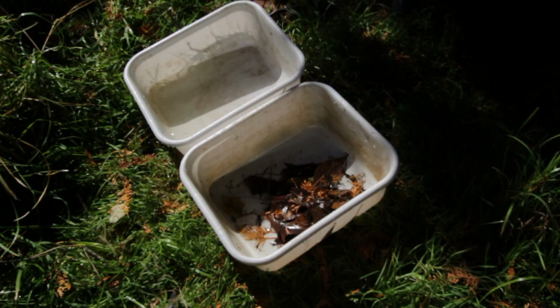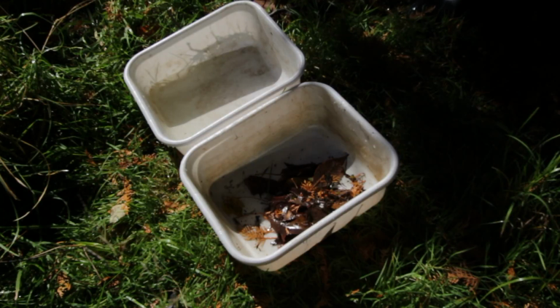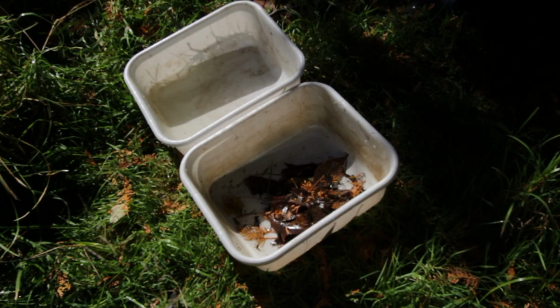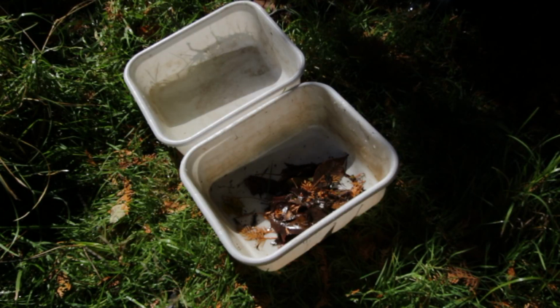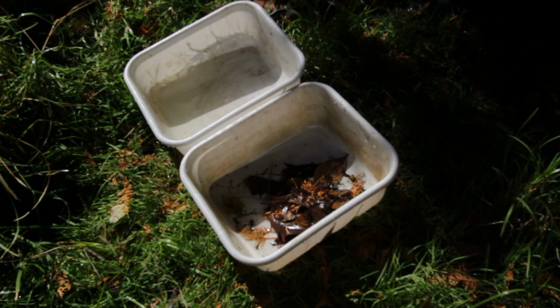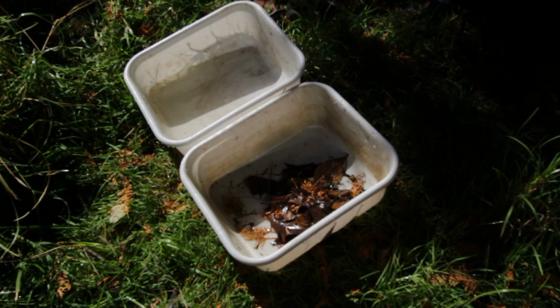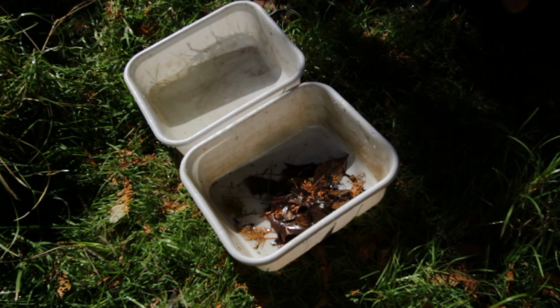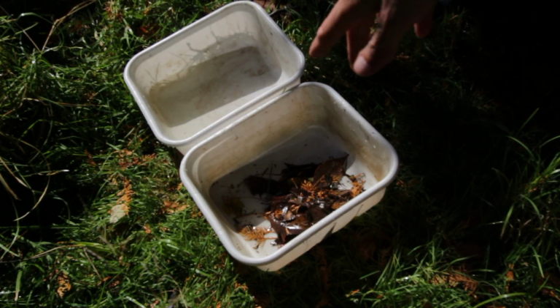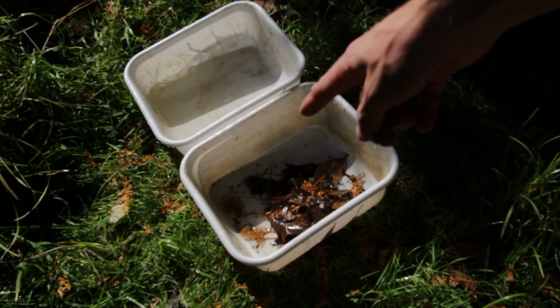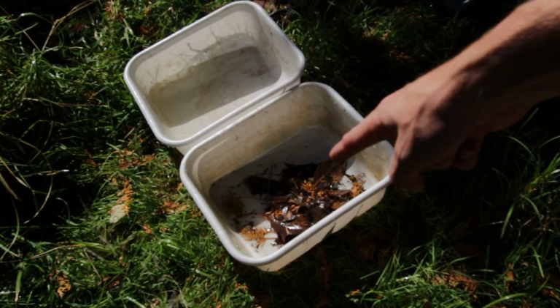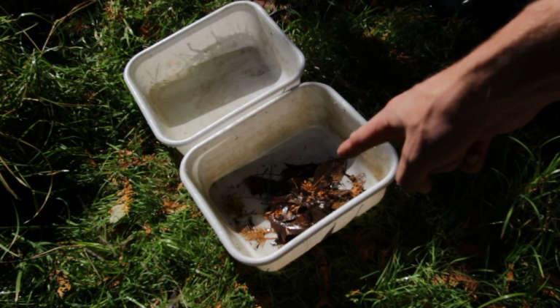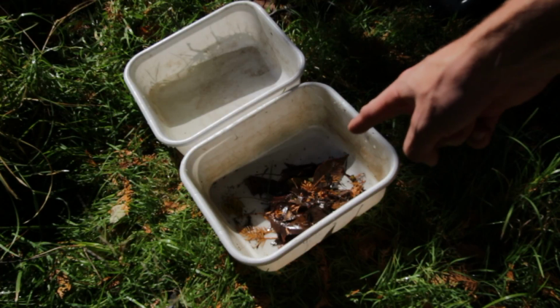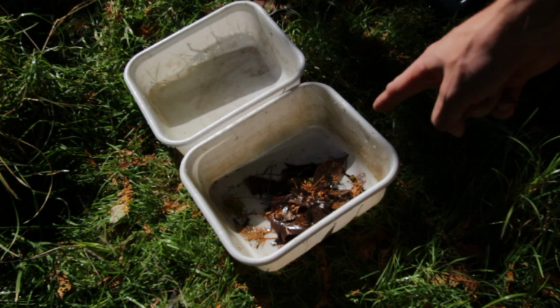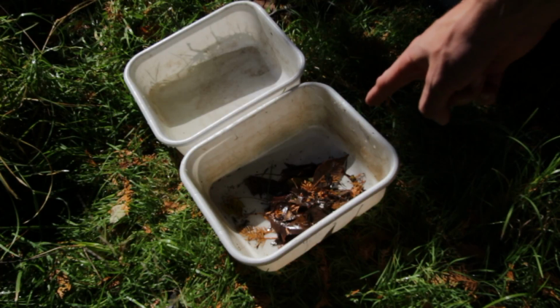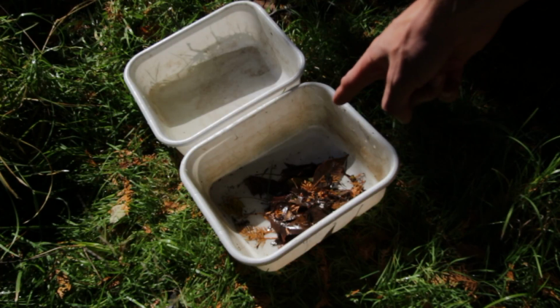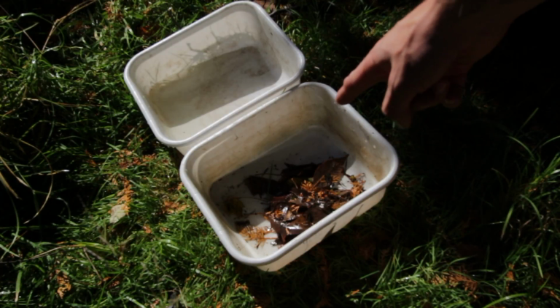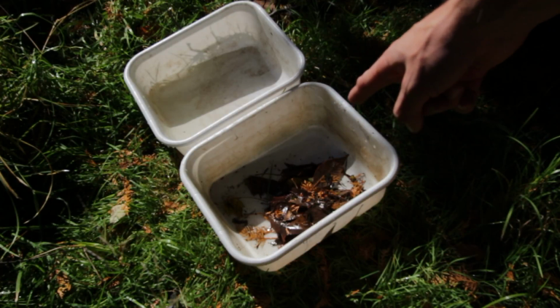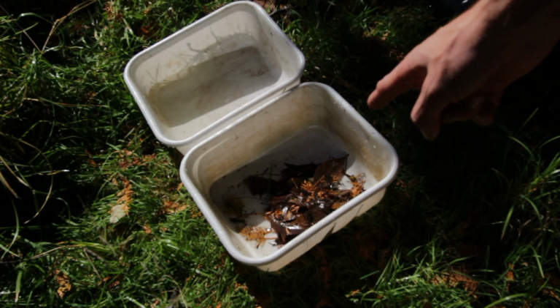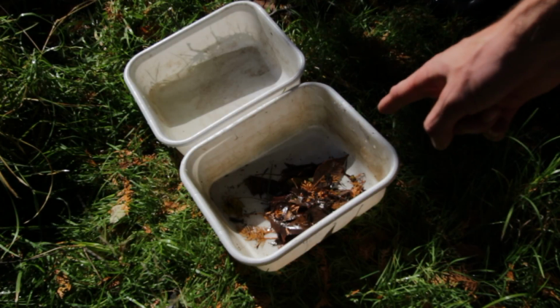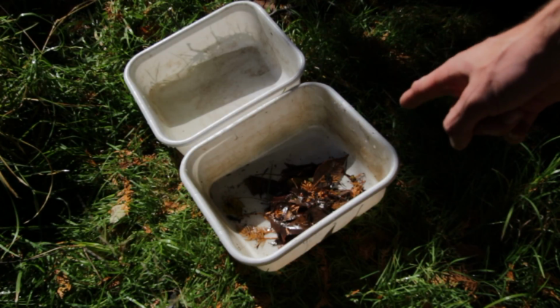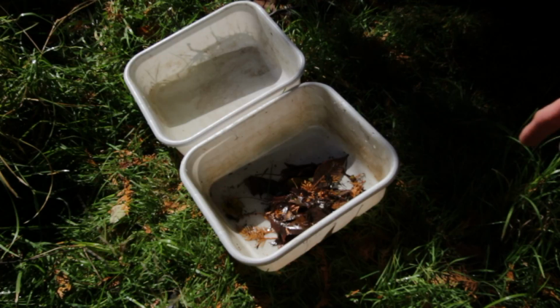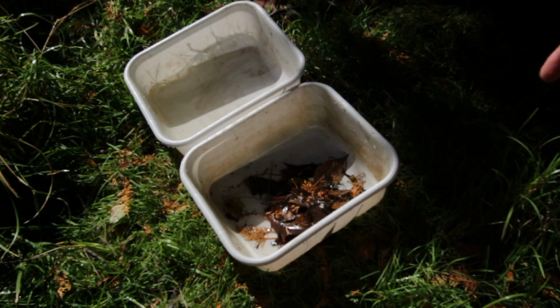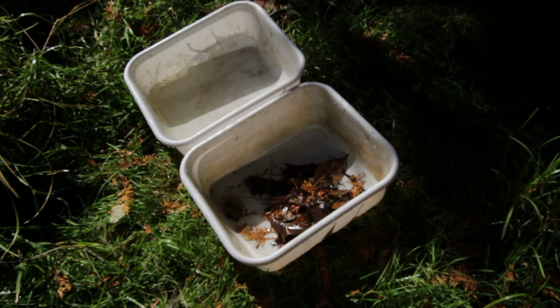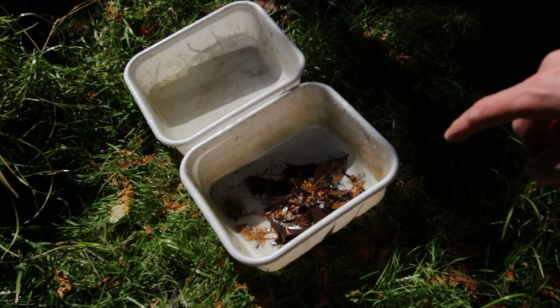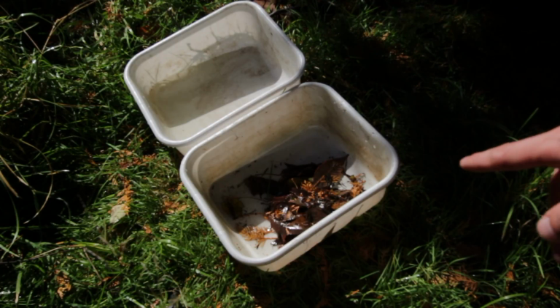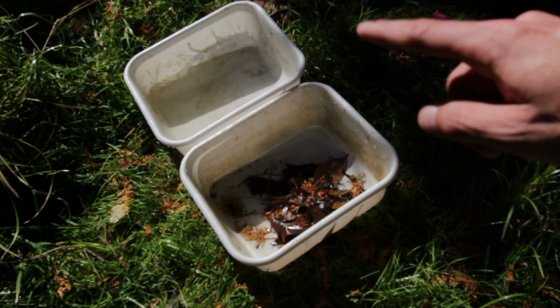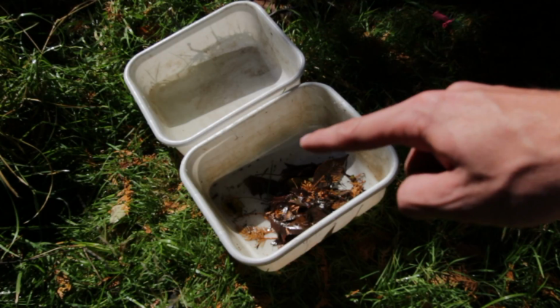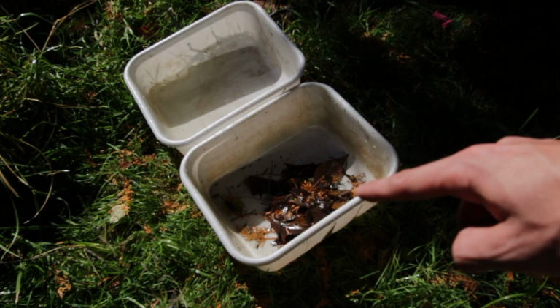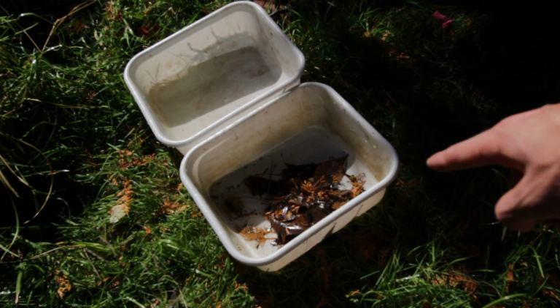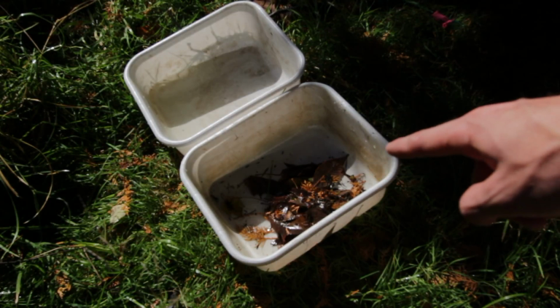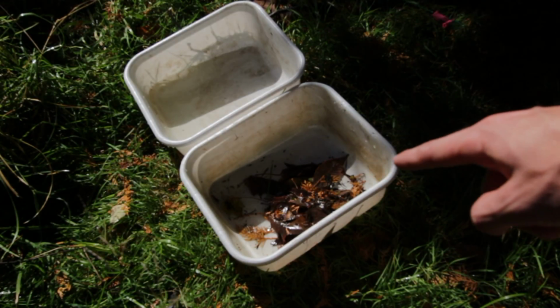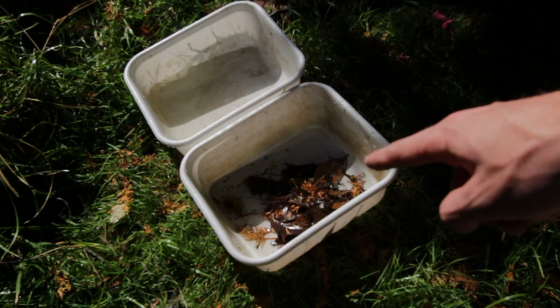We've taken all the findings from the net and we've dumped it into this bucket right here. And as you can see, we've already got crayfish, sowbugs, and a few mayflies scurrying around. So, we're gonna do a count of all those invertebrates in there.